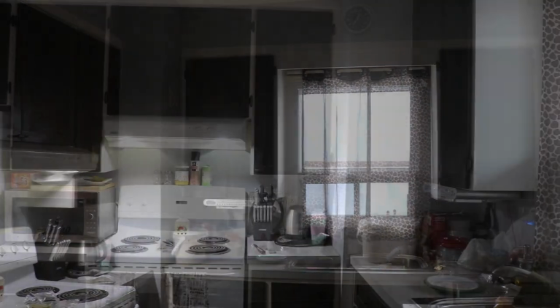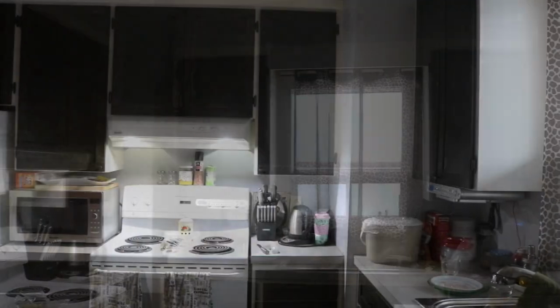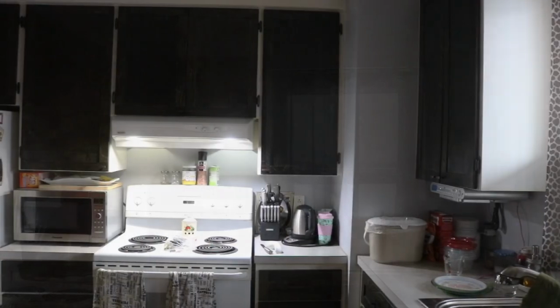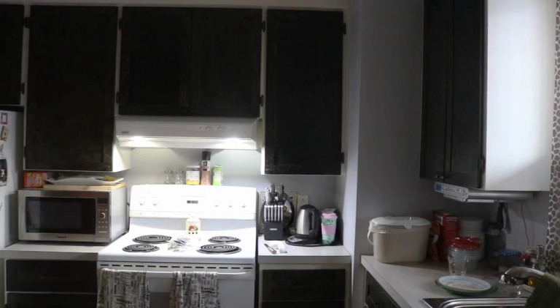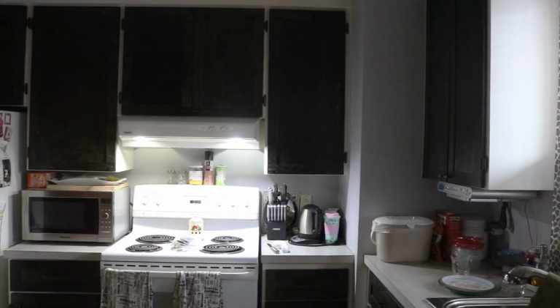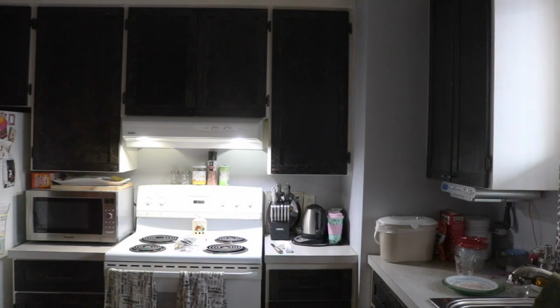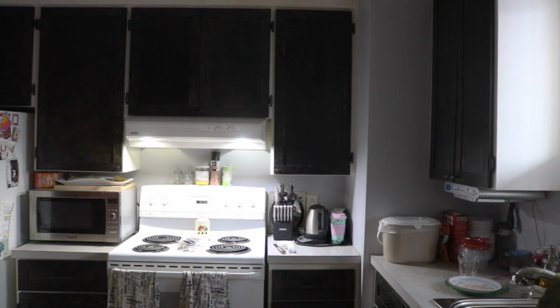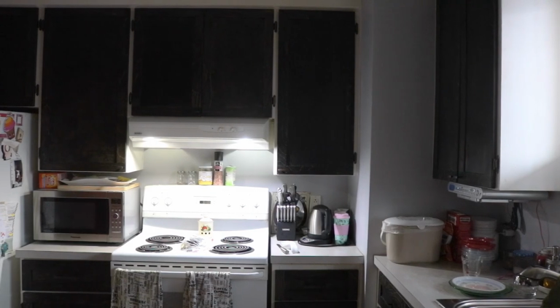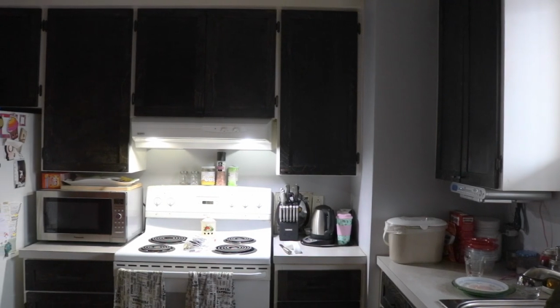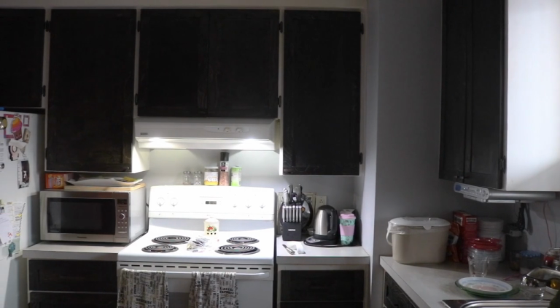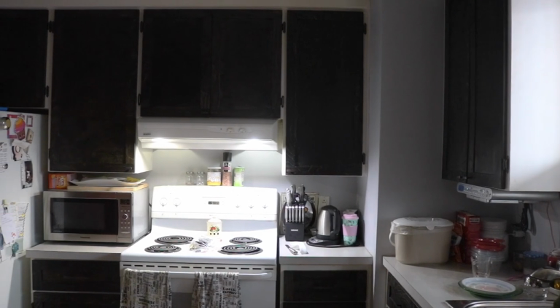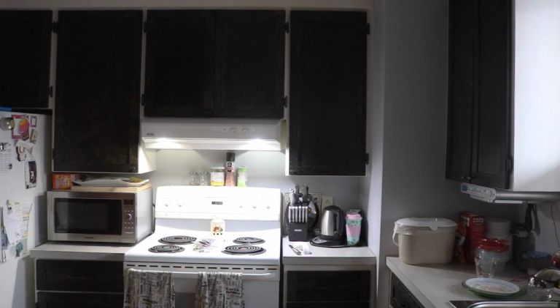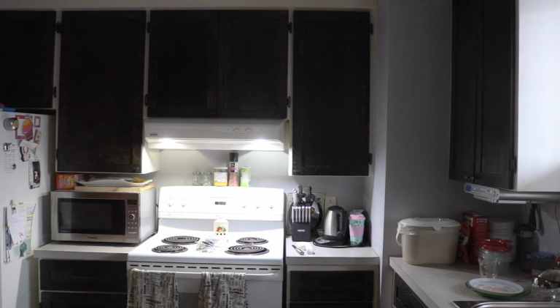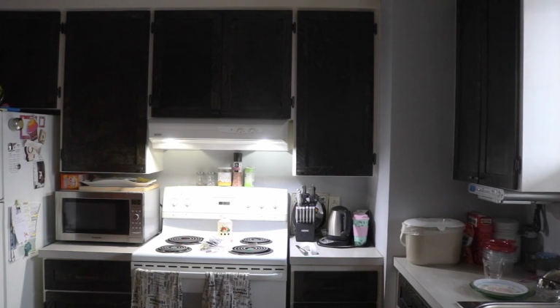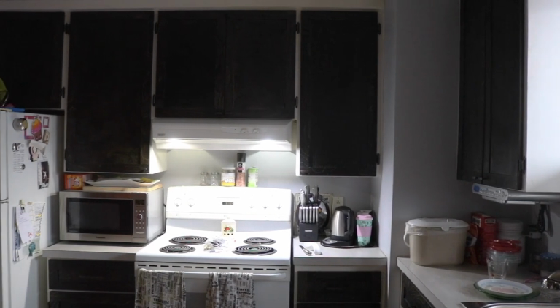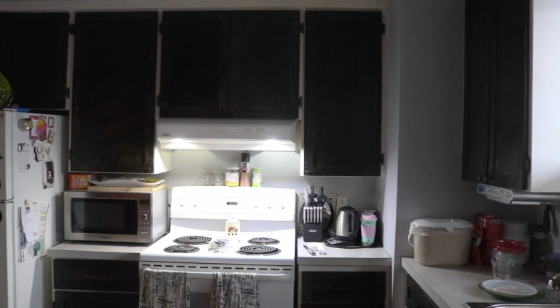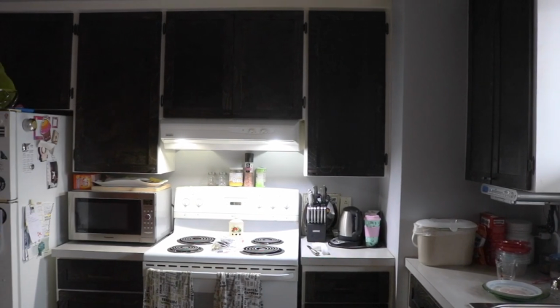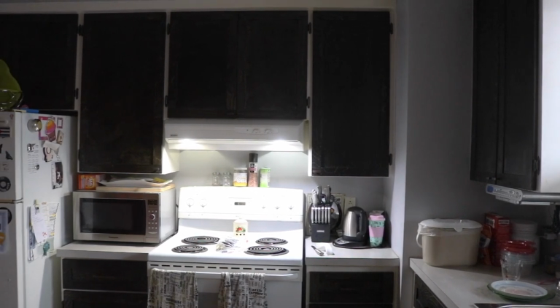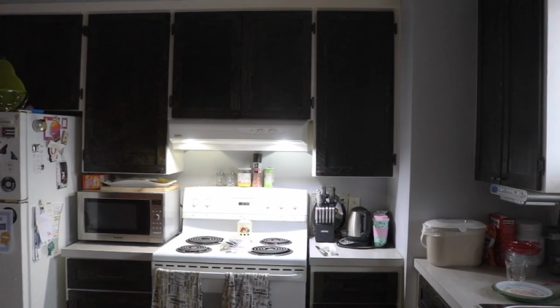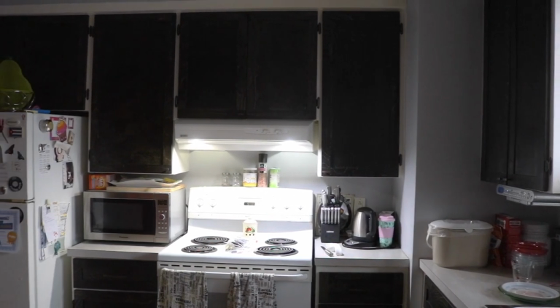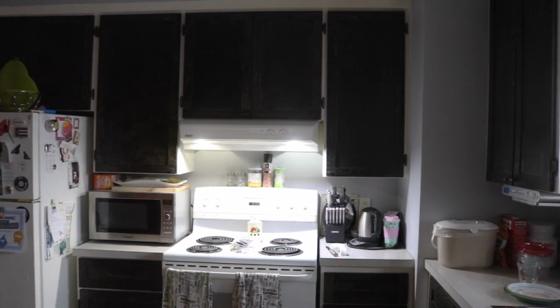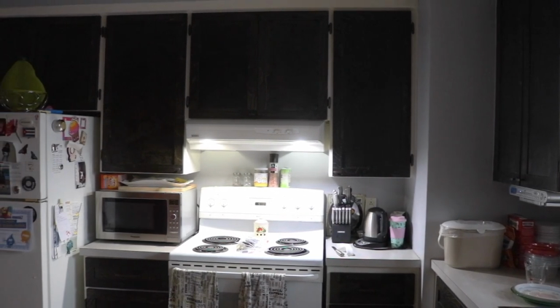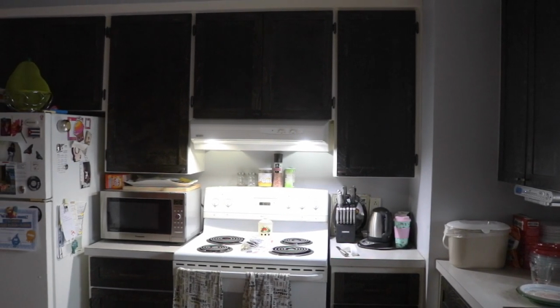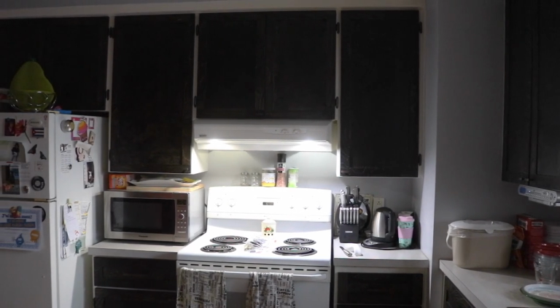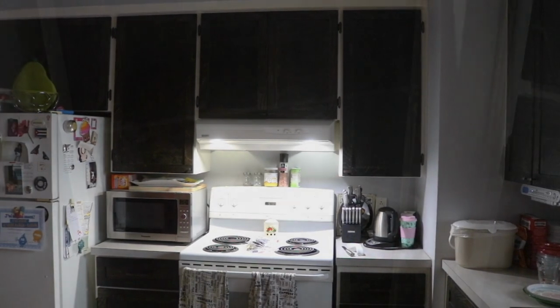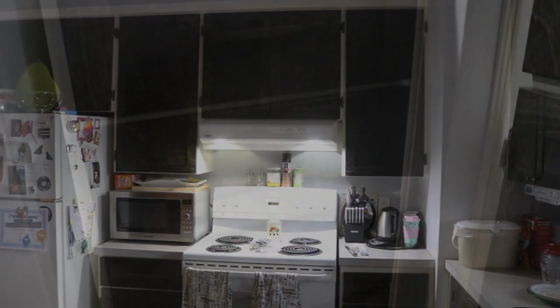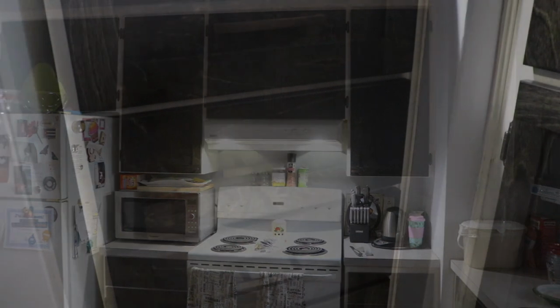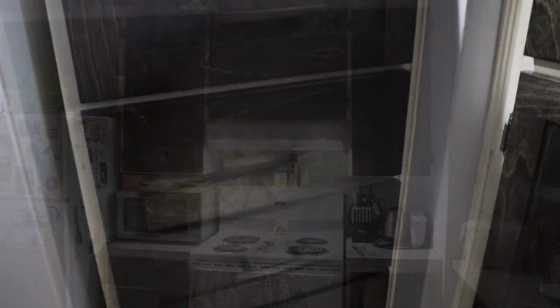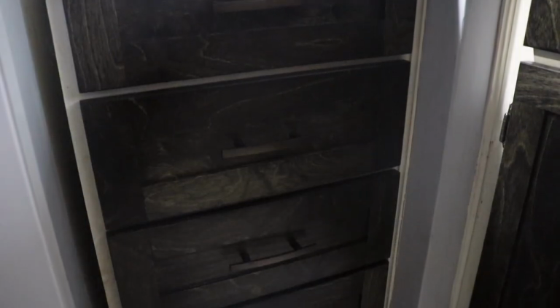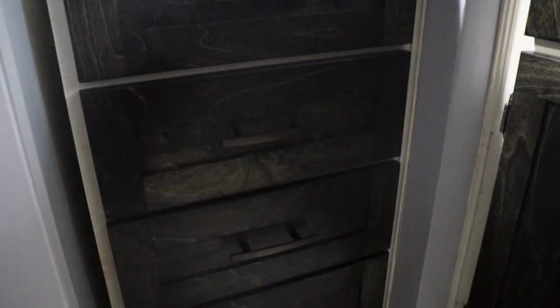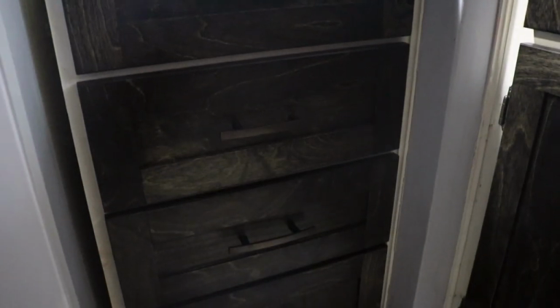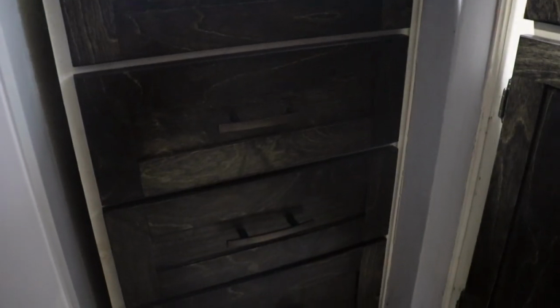A small project like this can really change the look of your kitchen. If you liked this project, give it a thumbs up and subscribe to my channel.